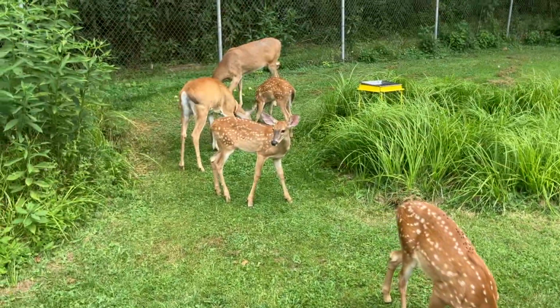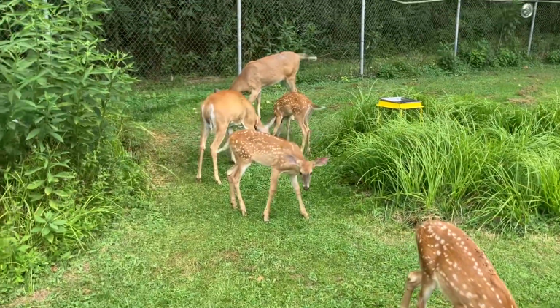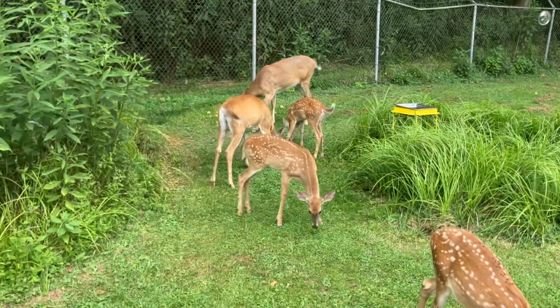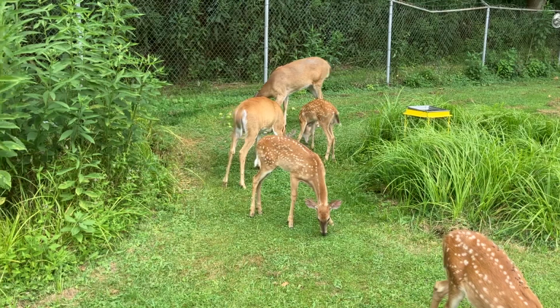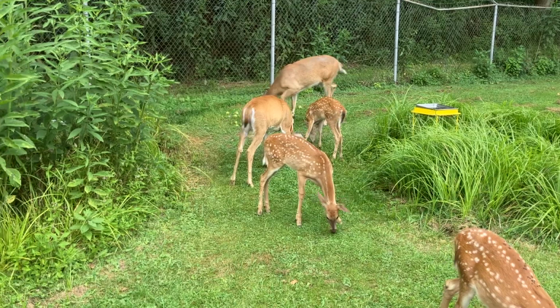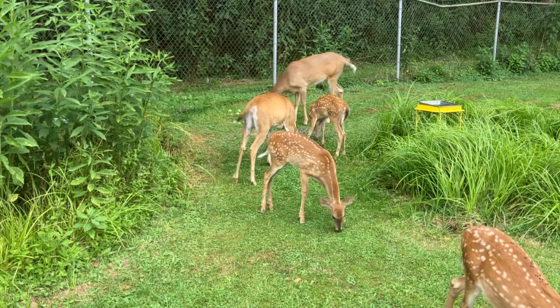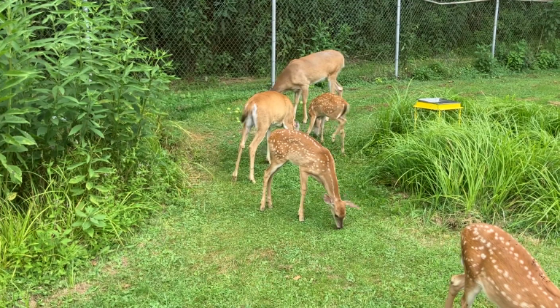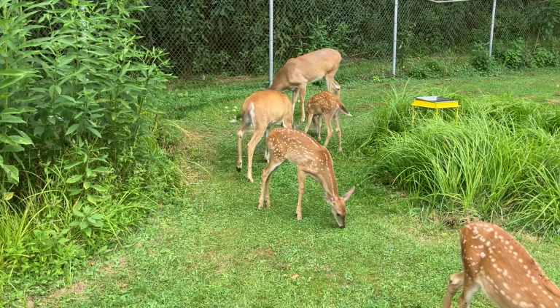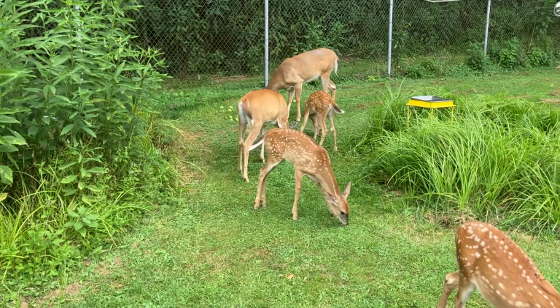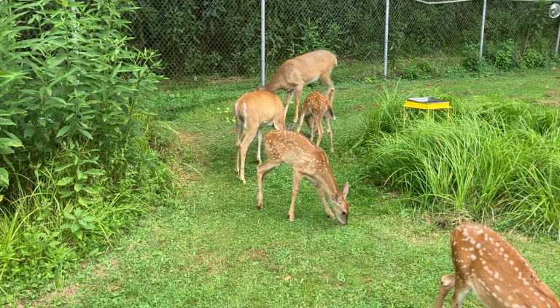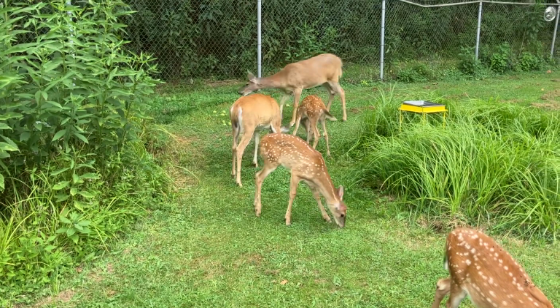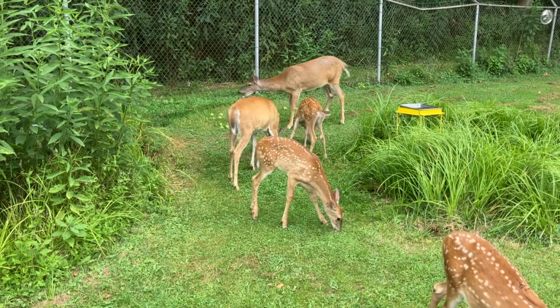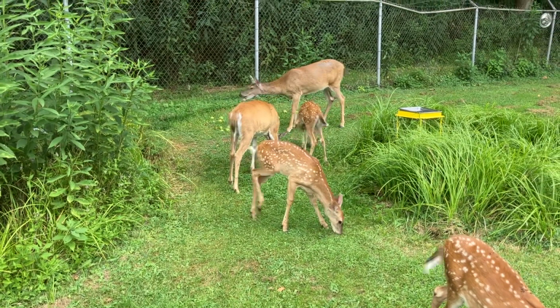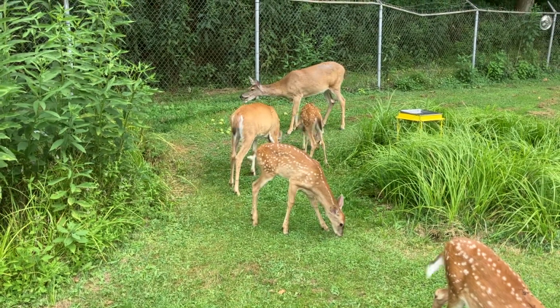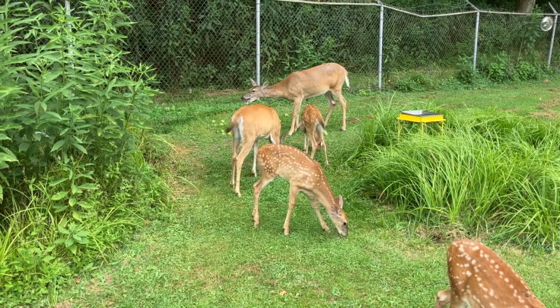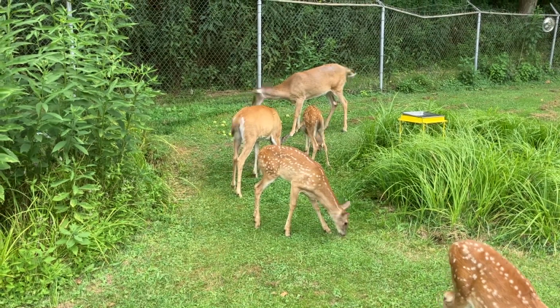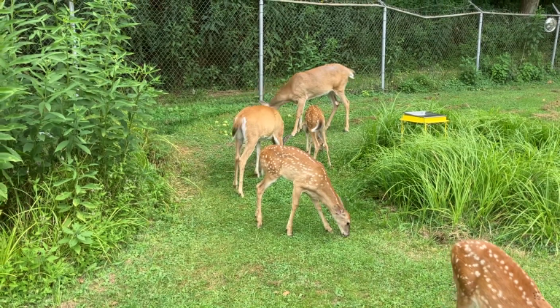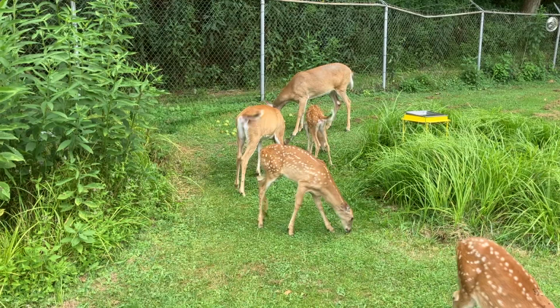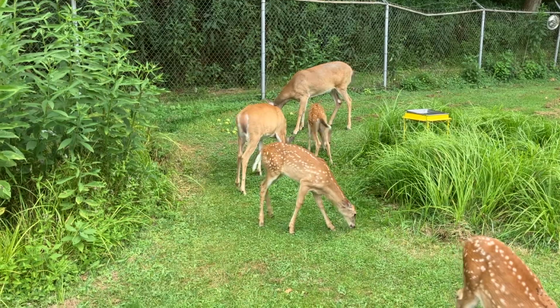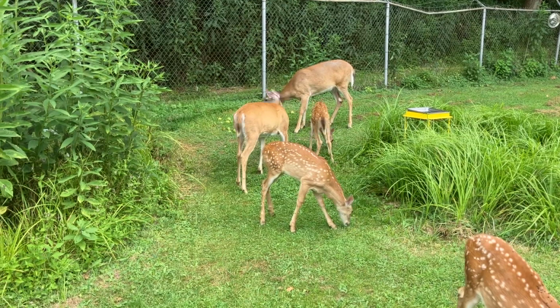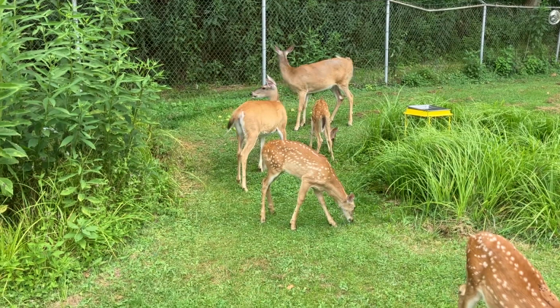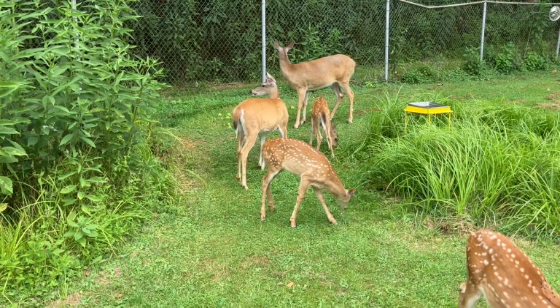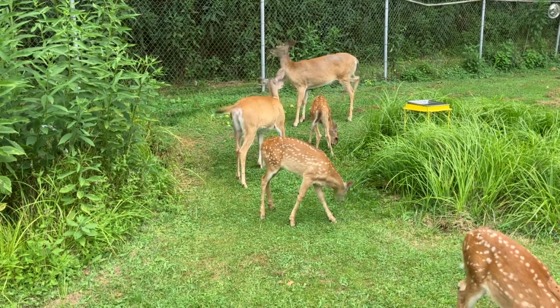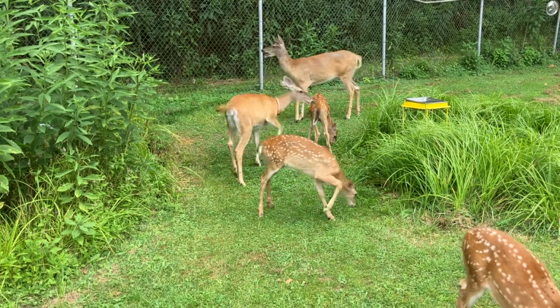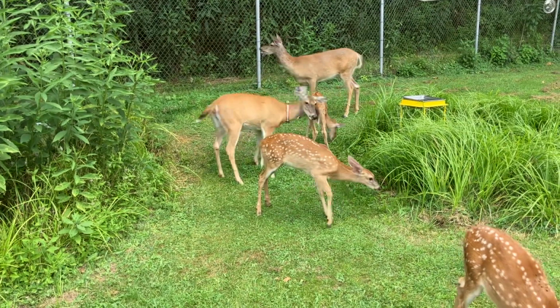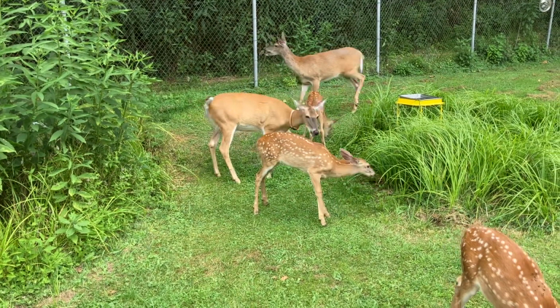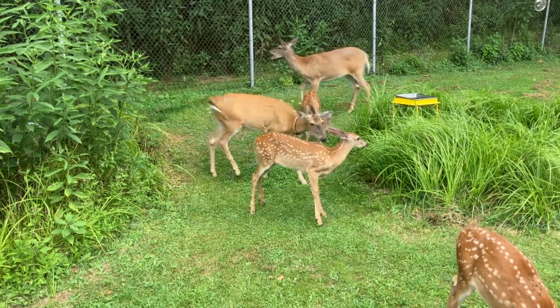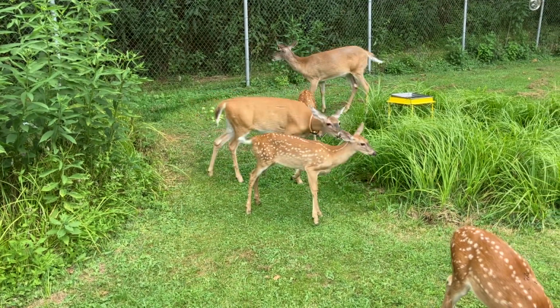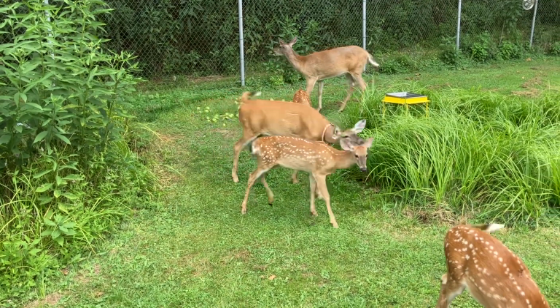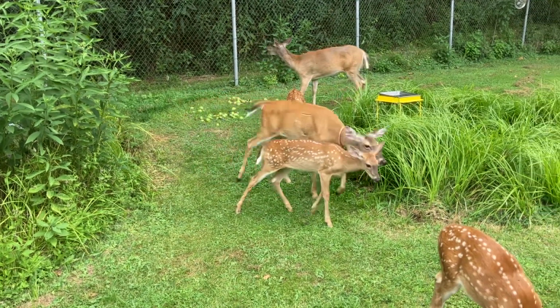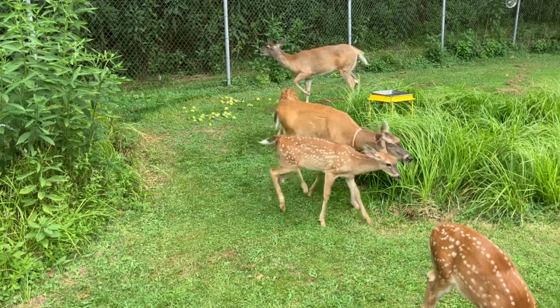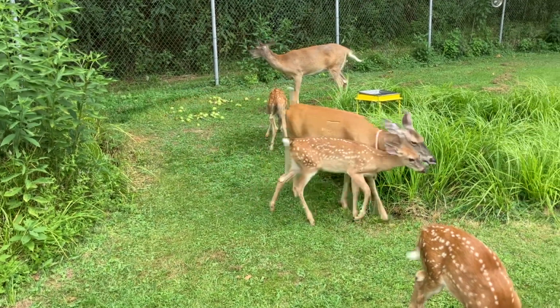And there's a doe over there with her twin fawns. And the last deer back, that is one of the triplets from three years ago, still with their mother.